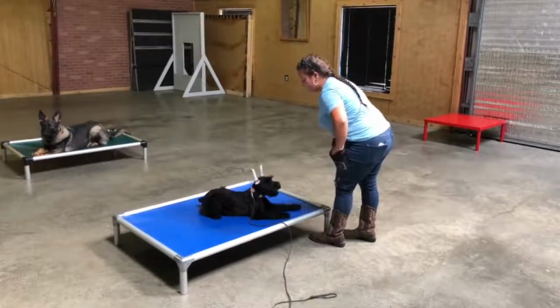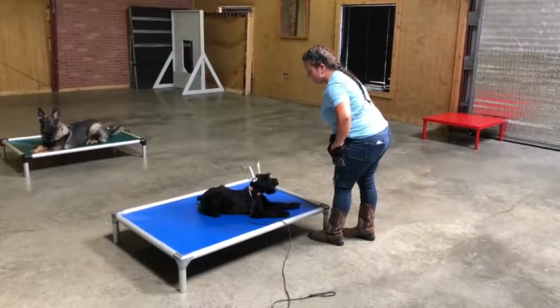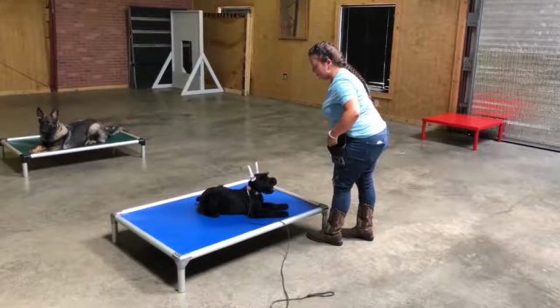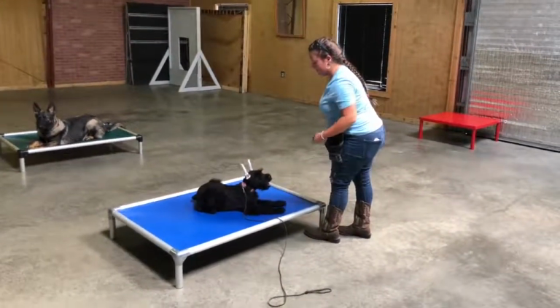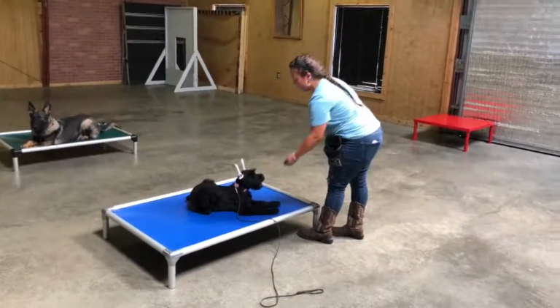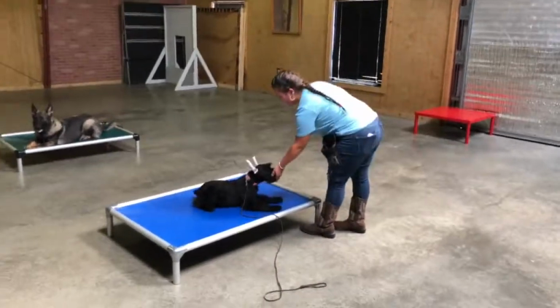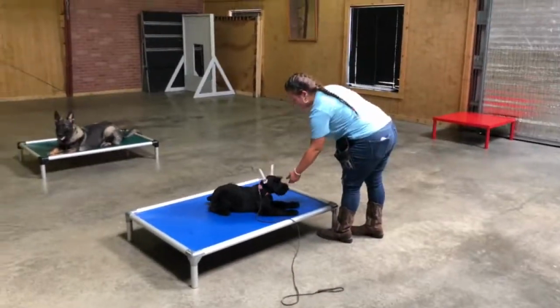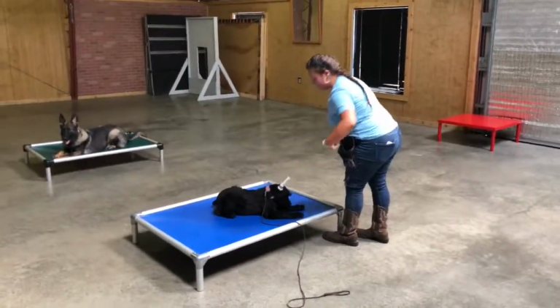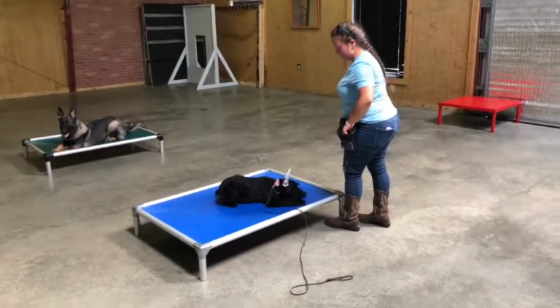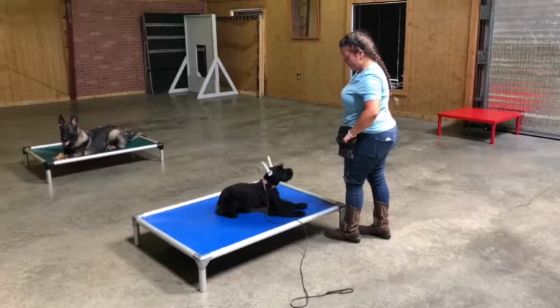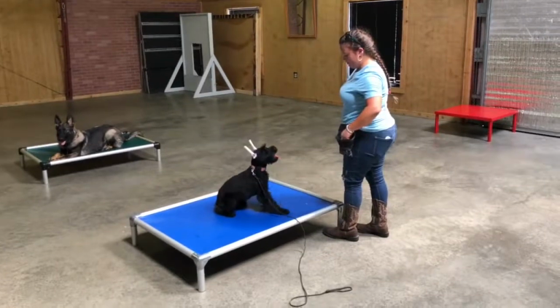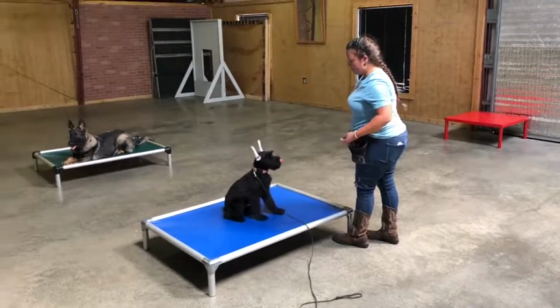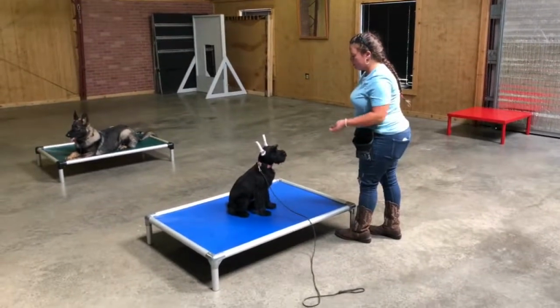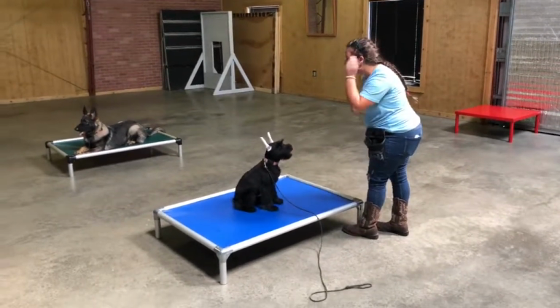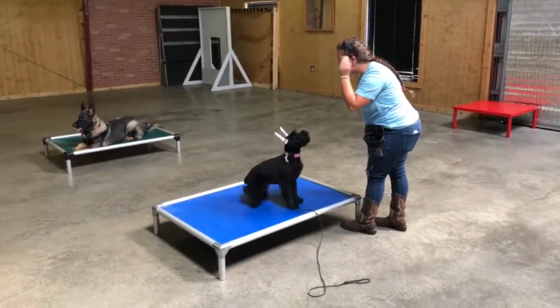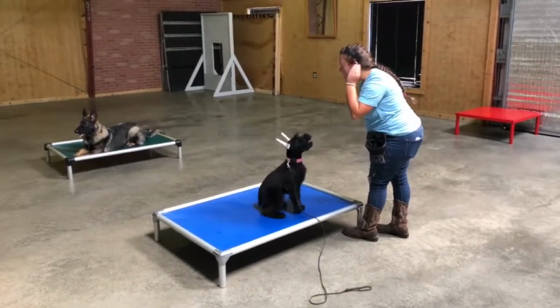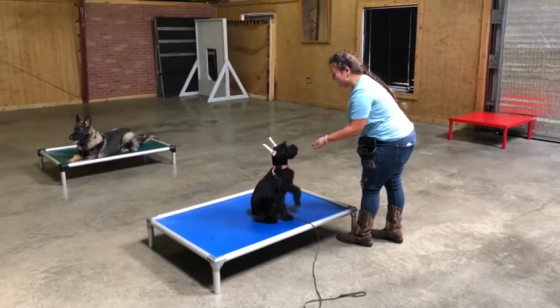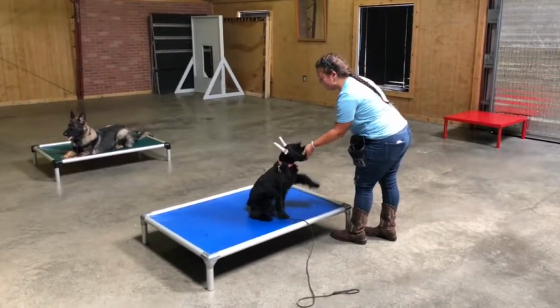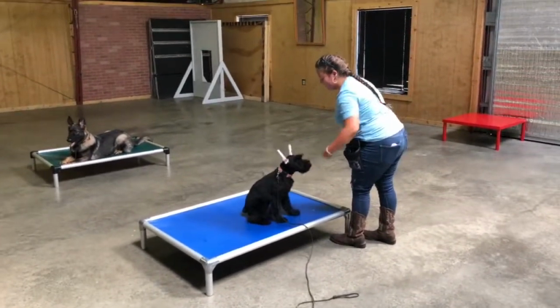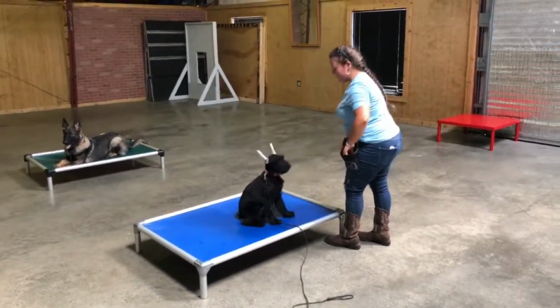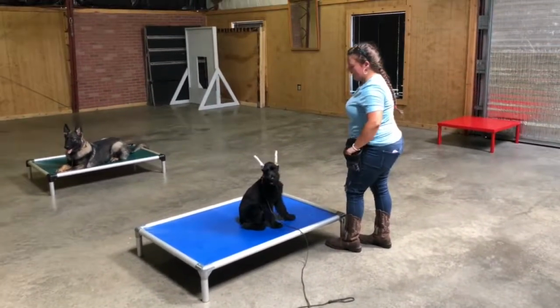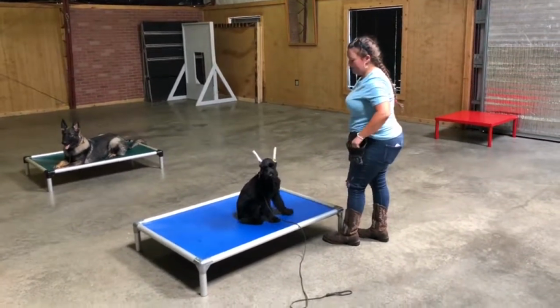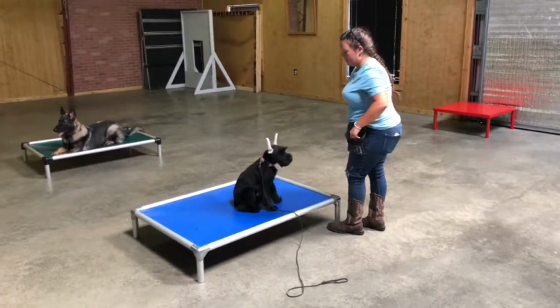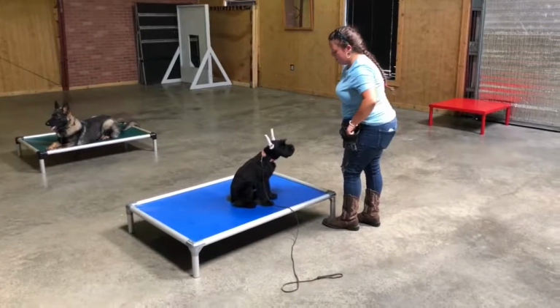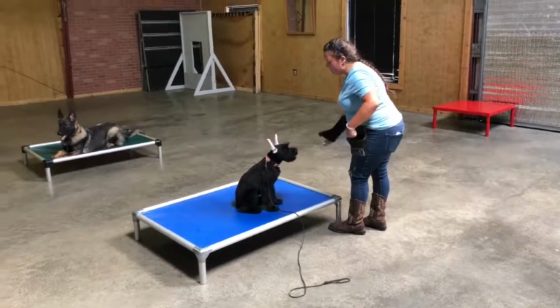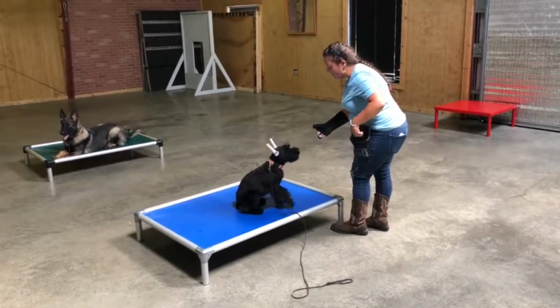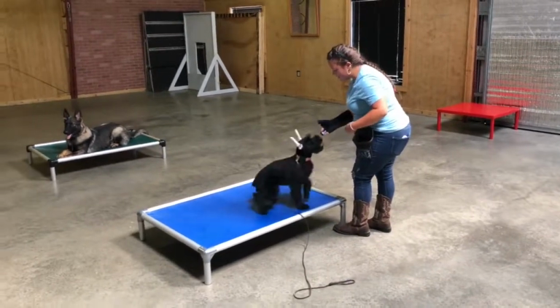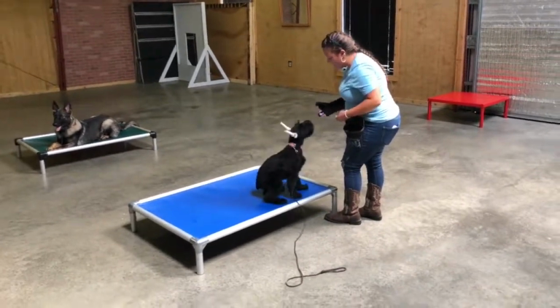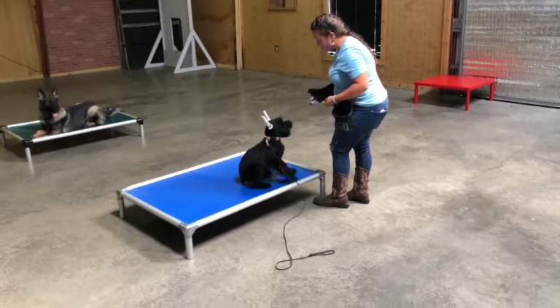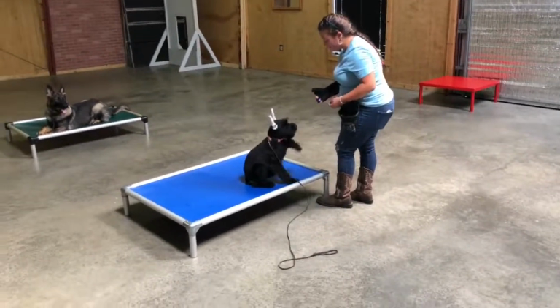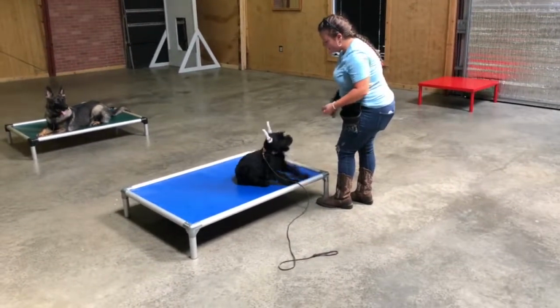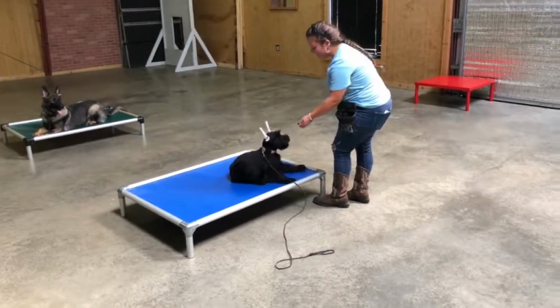Hey guys, let's shoot a little video of Tia. She's 12 weeks old now, just had her ears posted up for the first time. That should really bother her, but it doesn't bother her. I'm just going to keep them in condition.